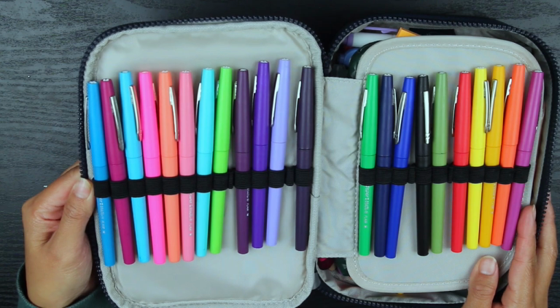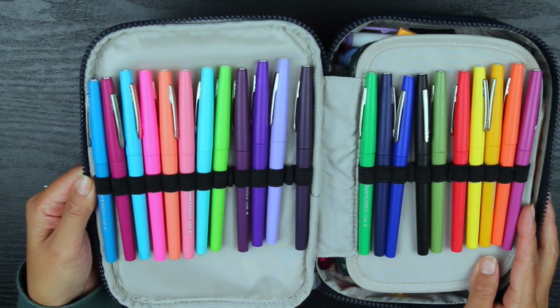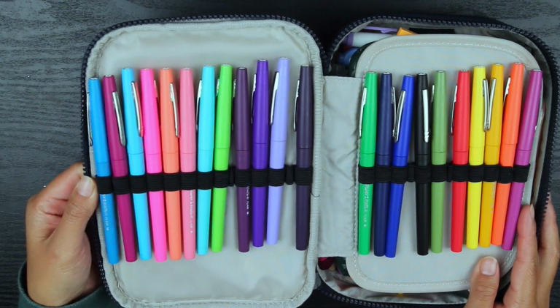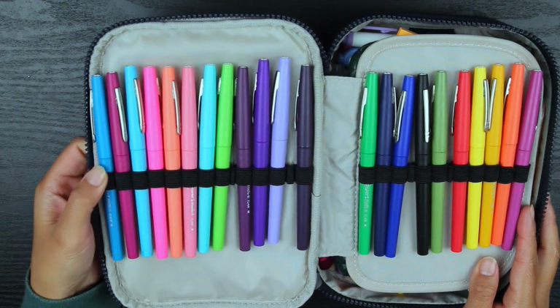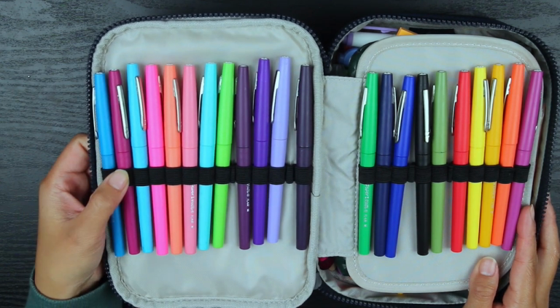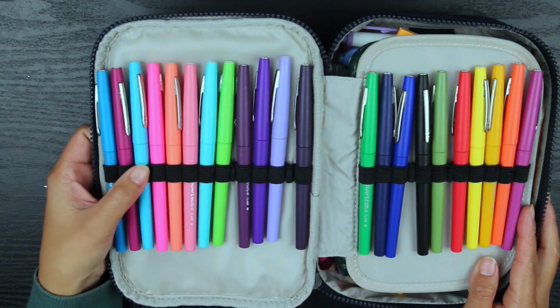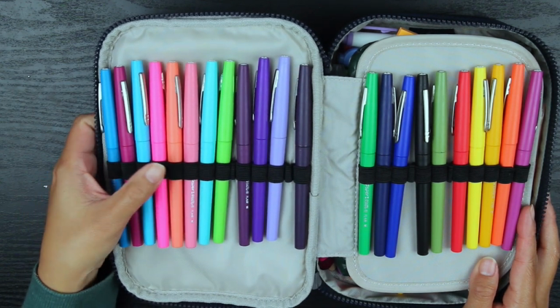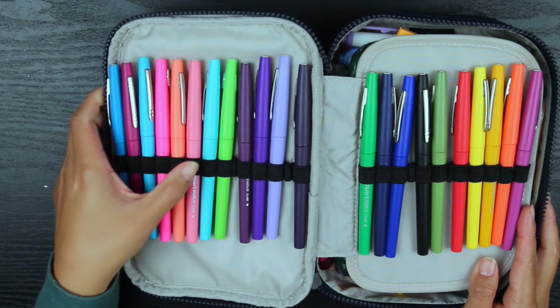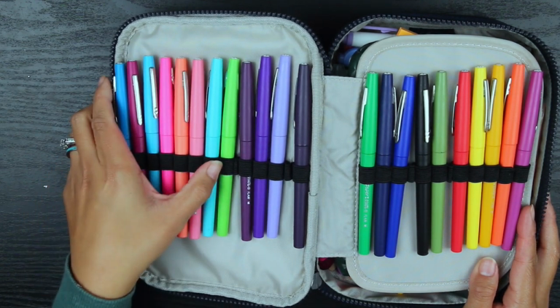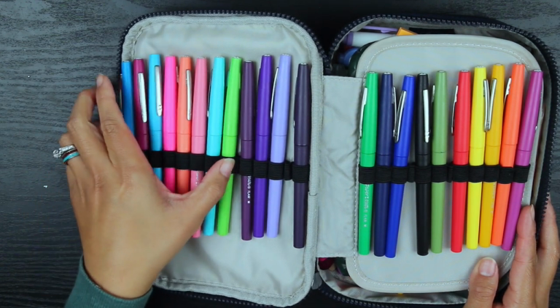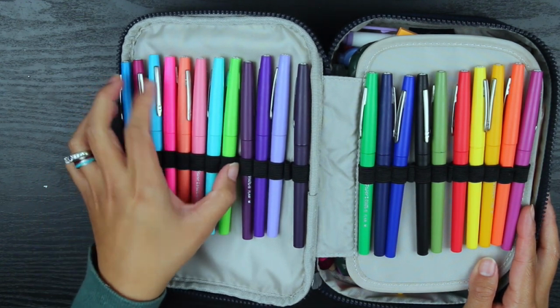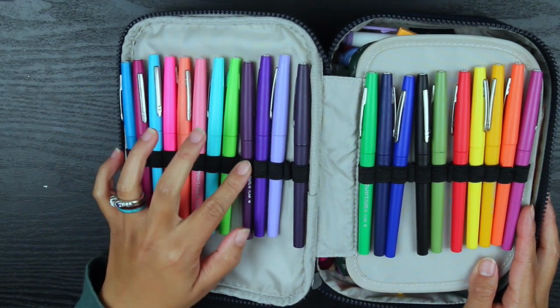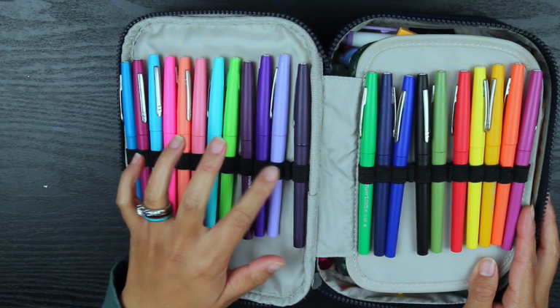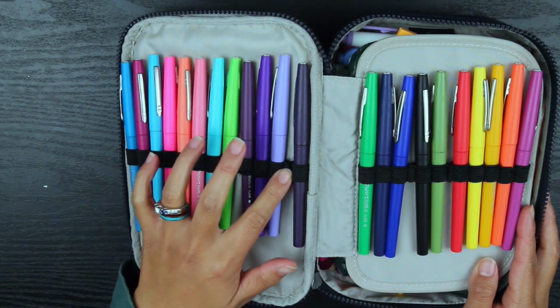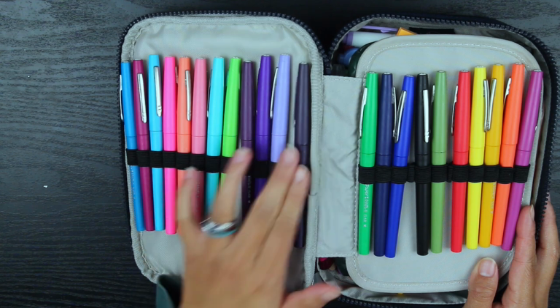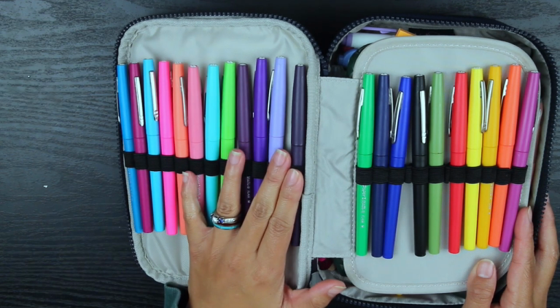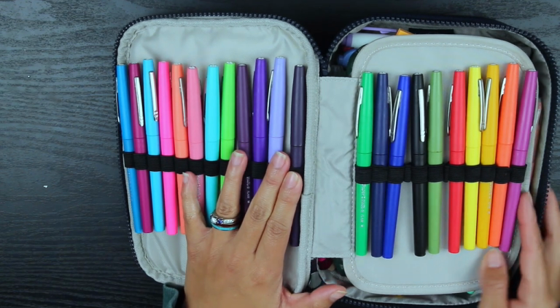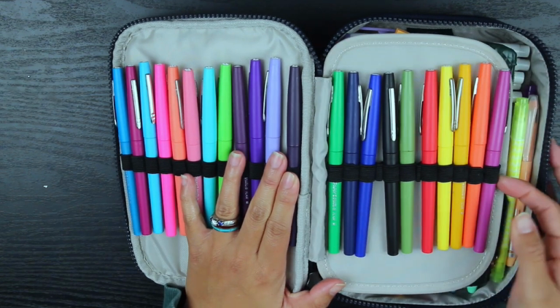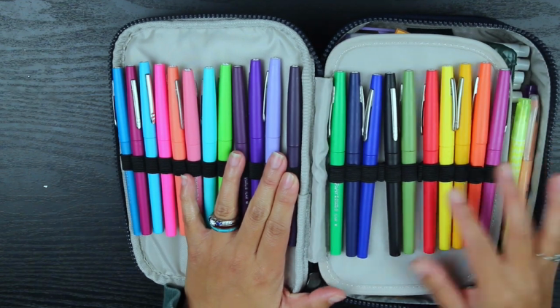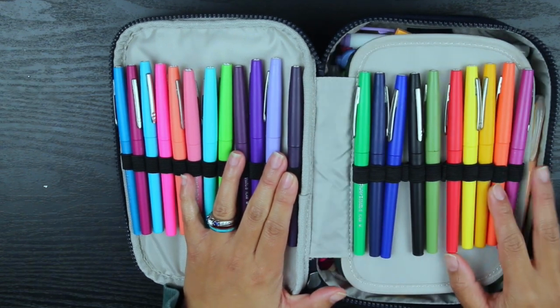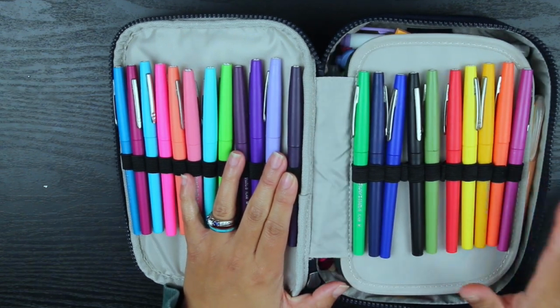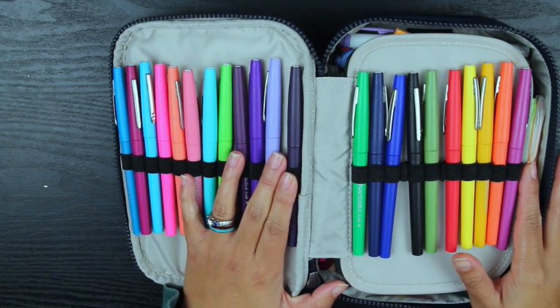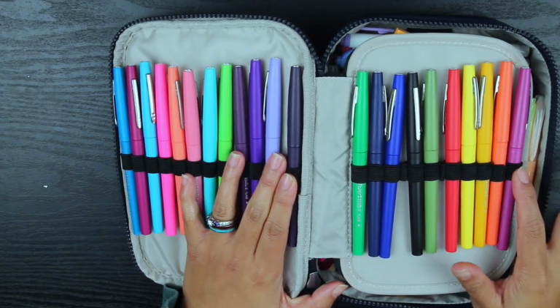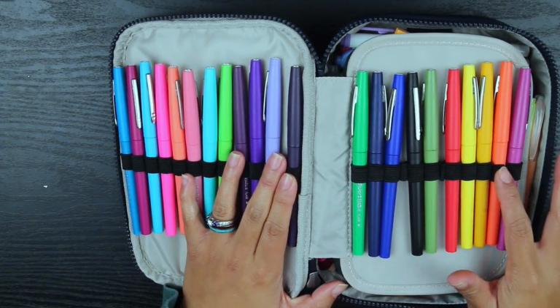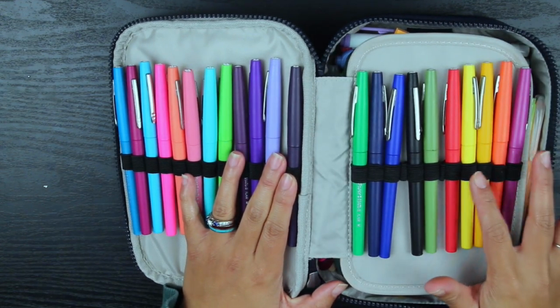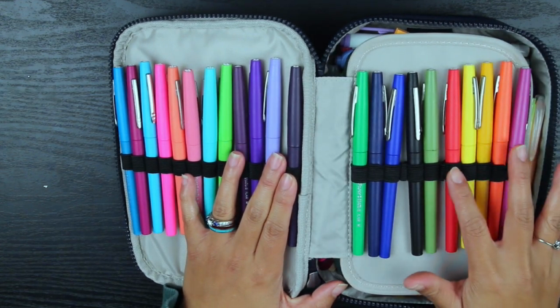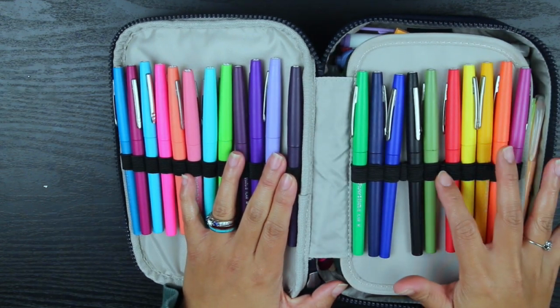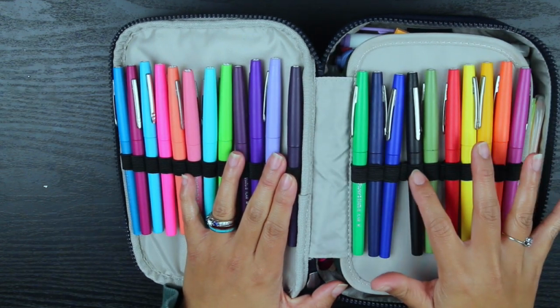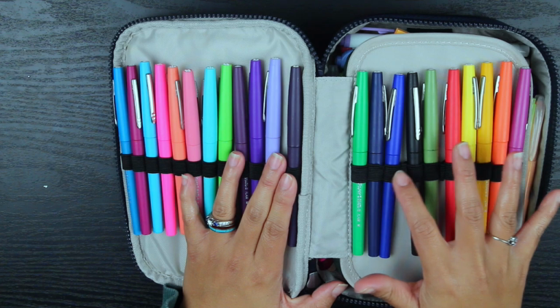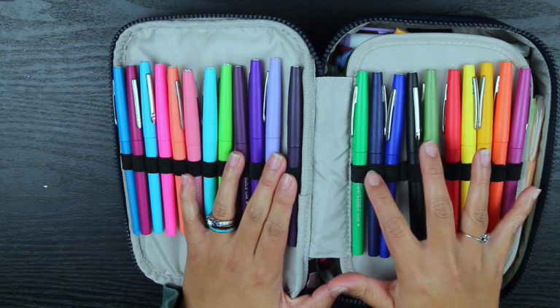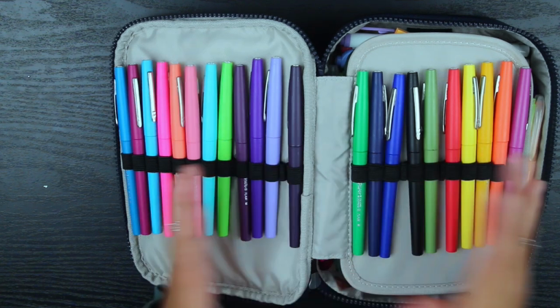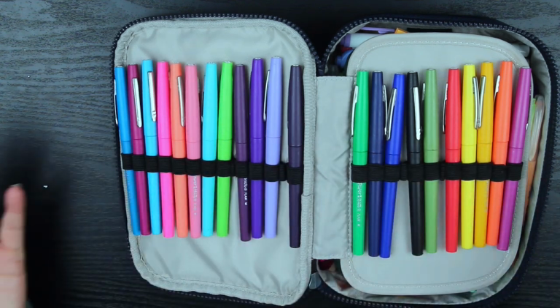There are a lot of pen loops — I count 14 on one side and 12 on the other side.